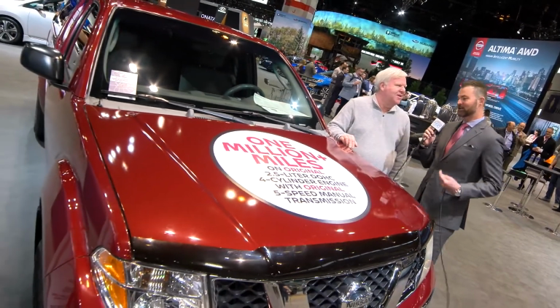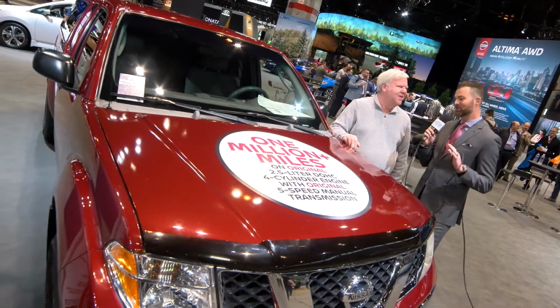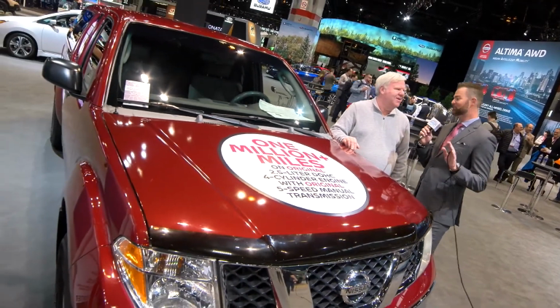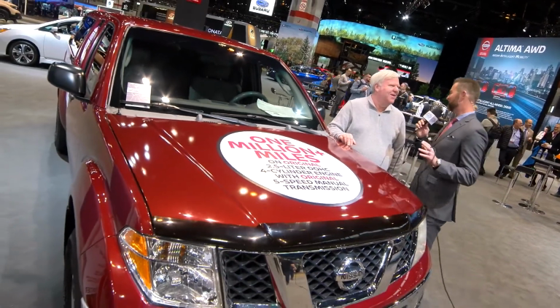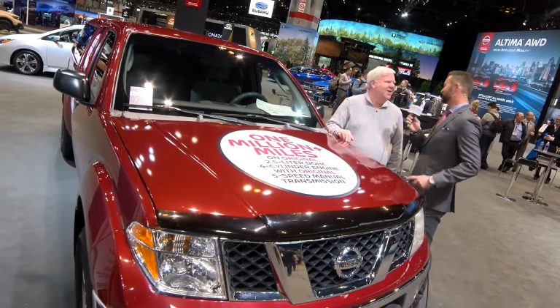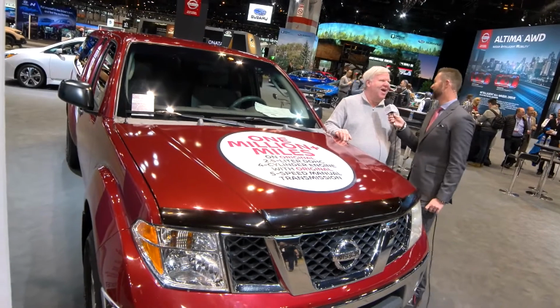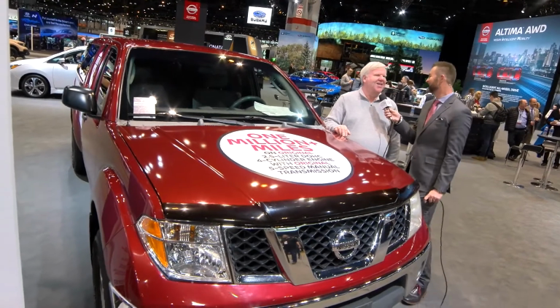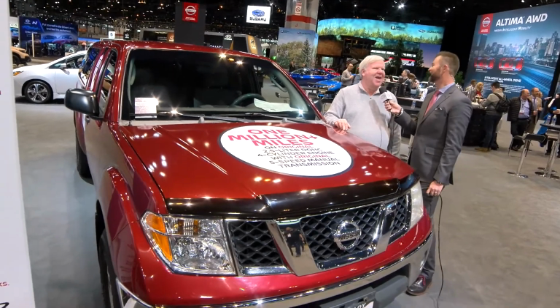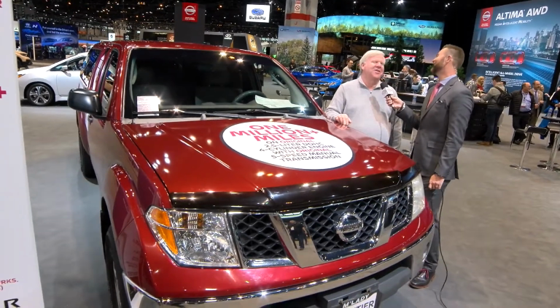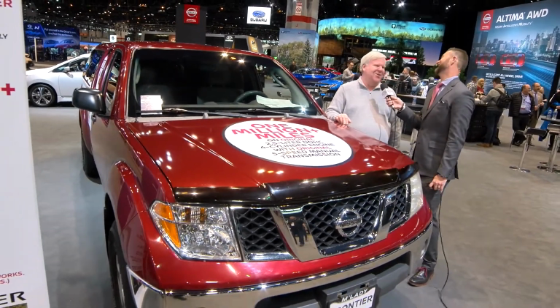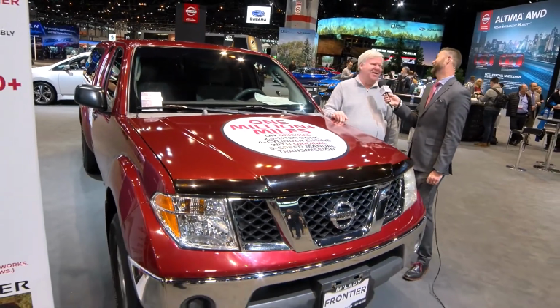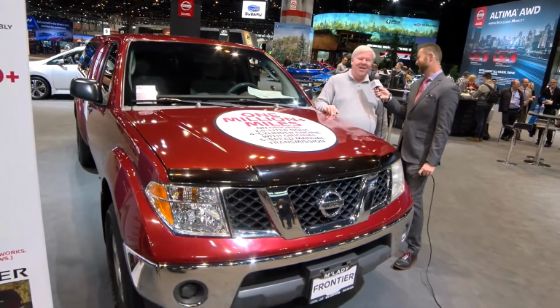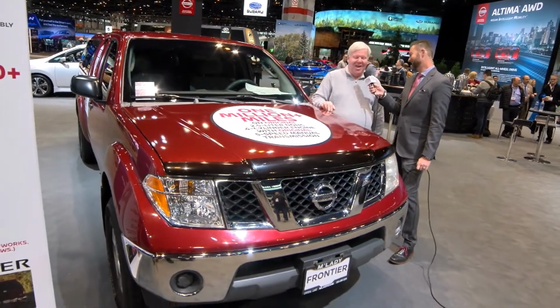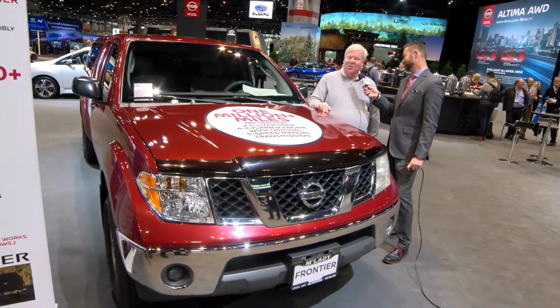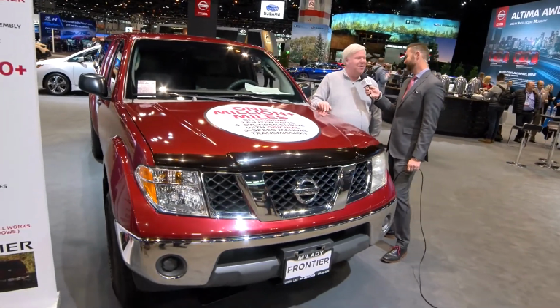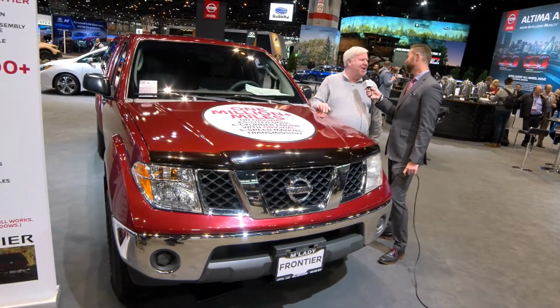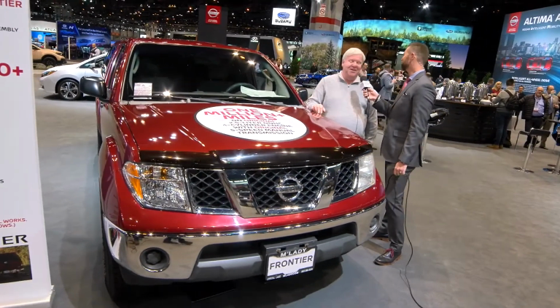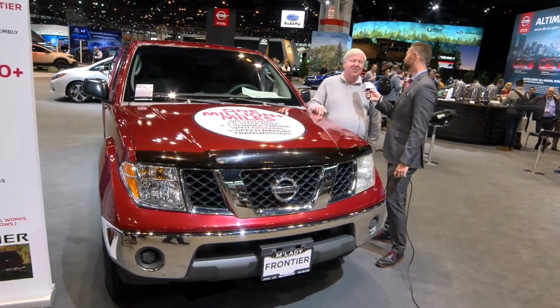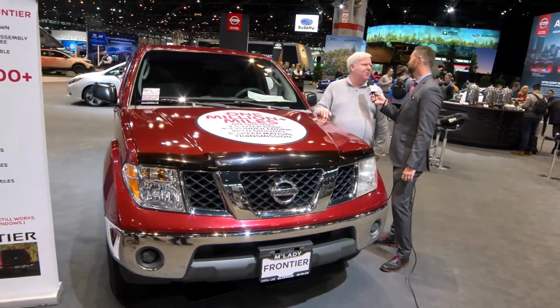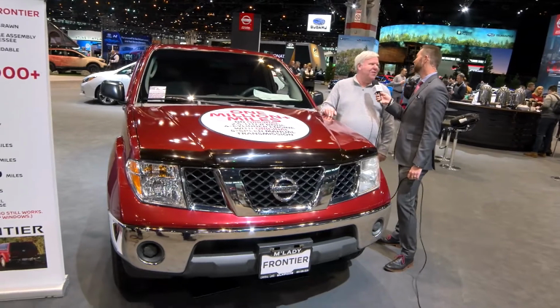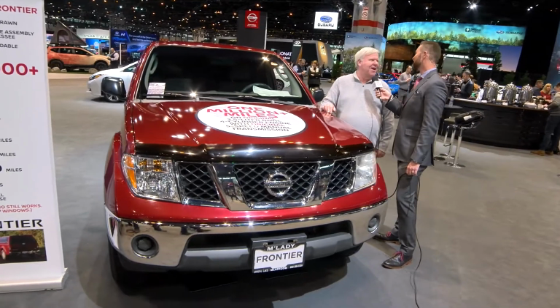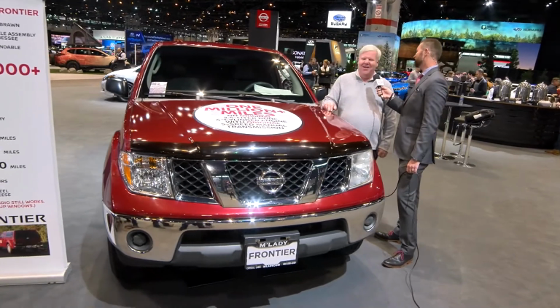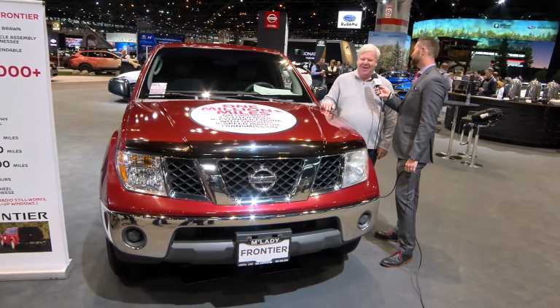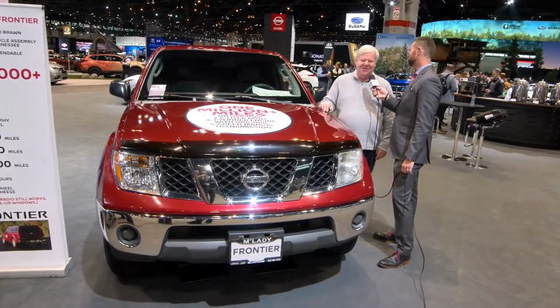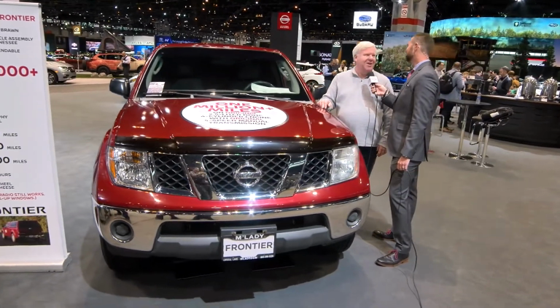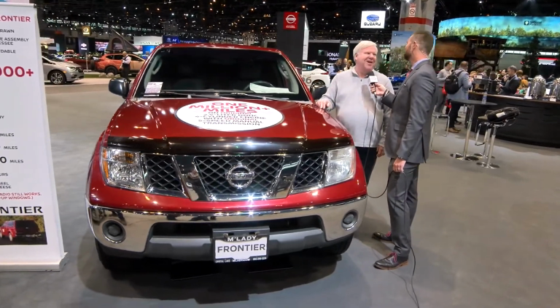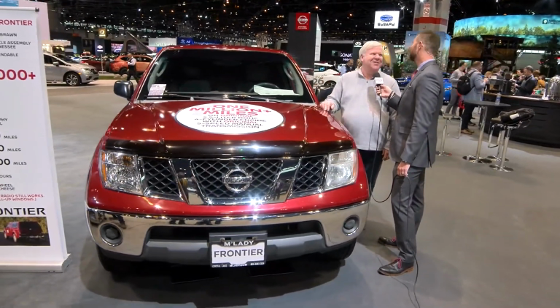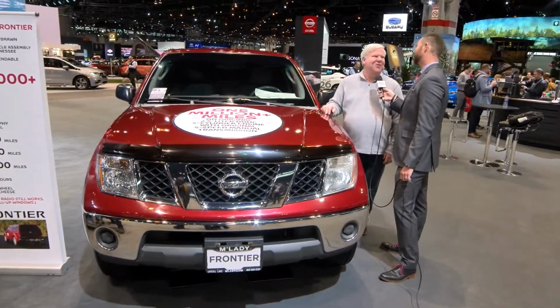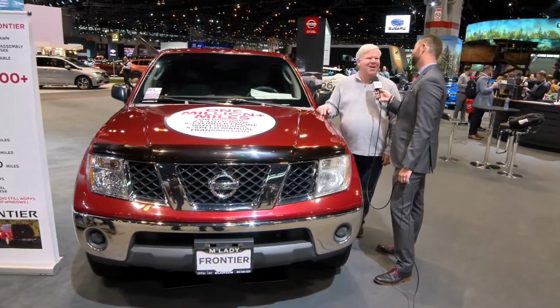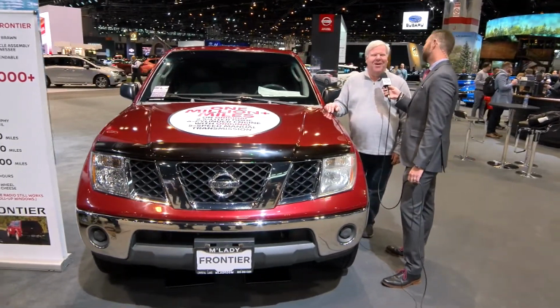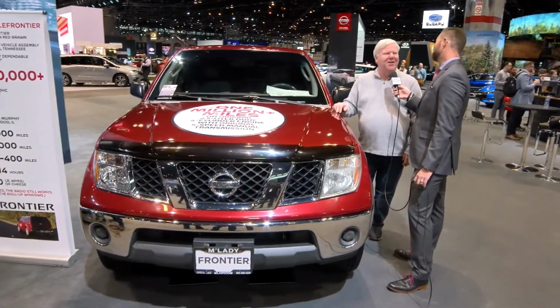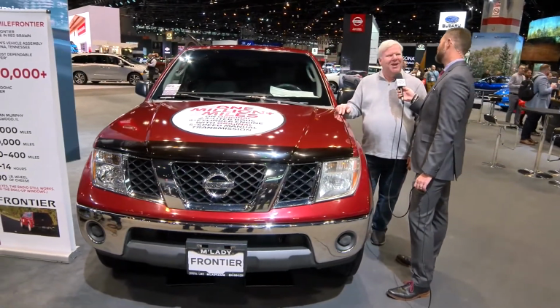Don't we want to get to 2 million miles? I don't think so. This truck has been great, but nothing lasts forever, and it's starting to get a little tired, so I am ready to change. The new truck will have the new V6 and a 9-speed automatic transmission.